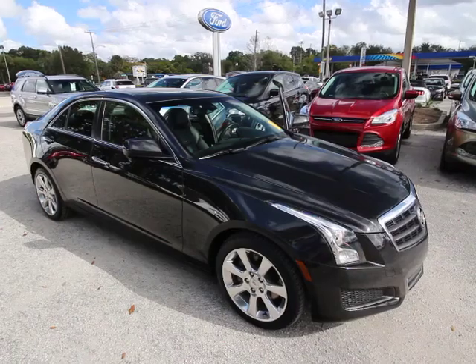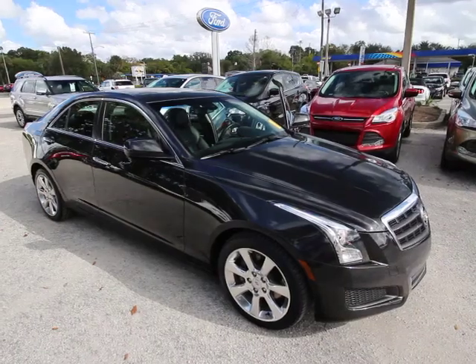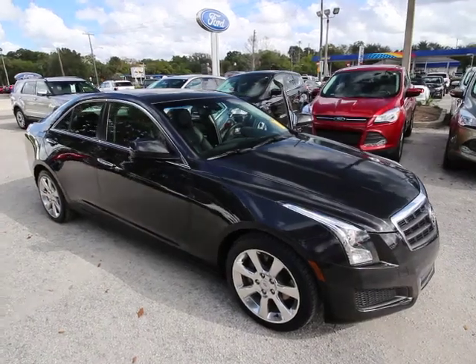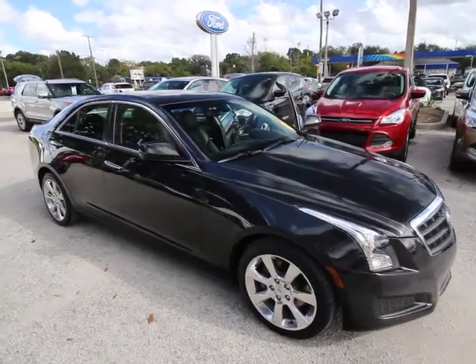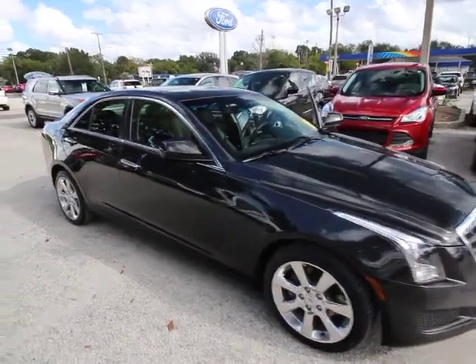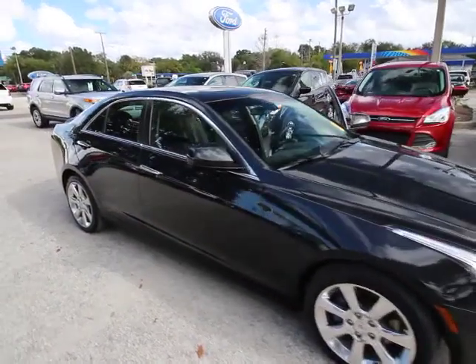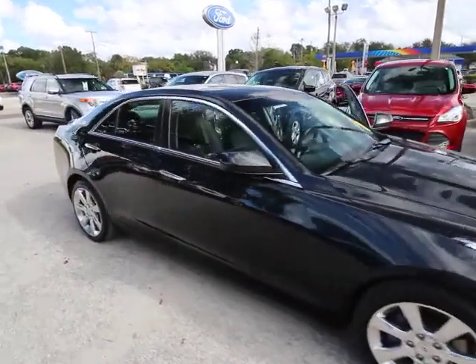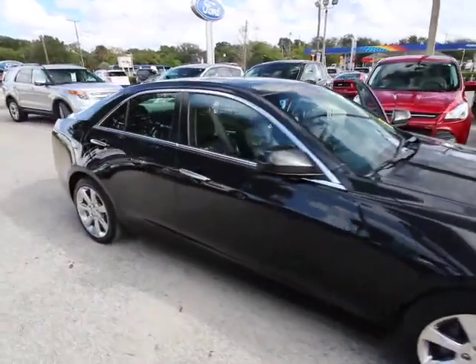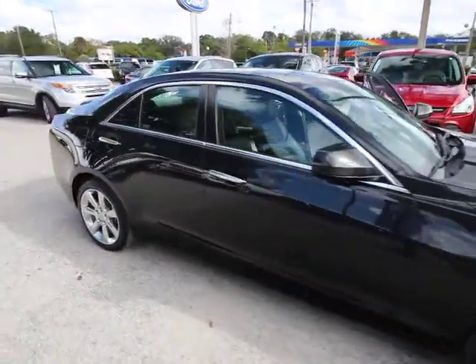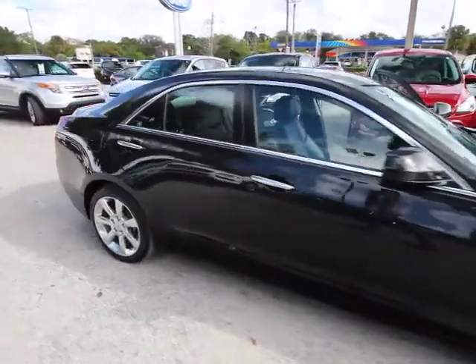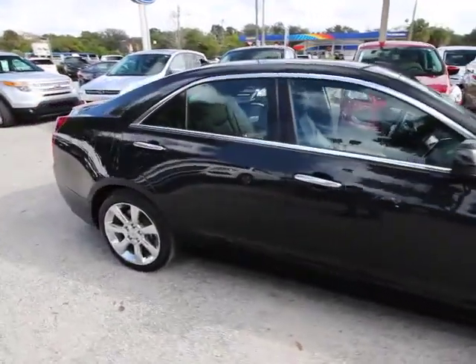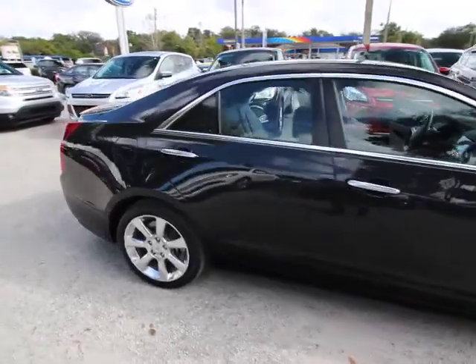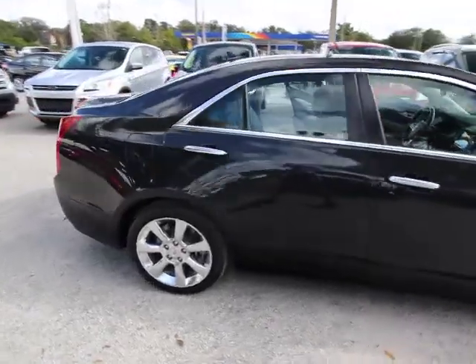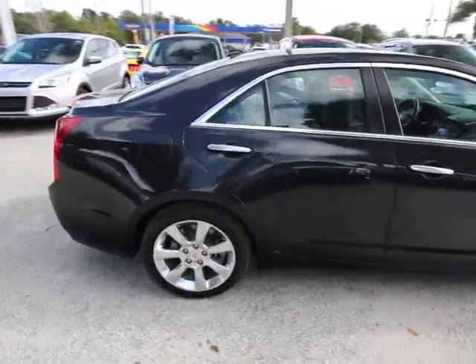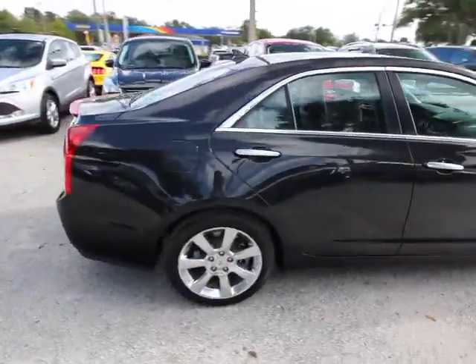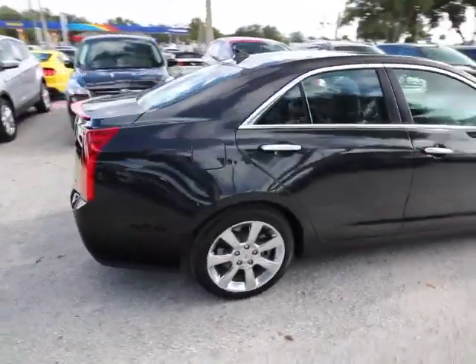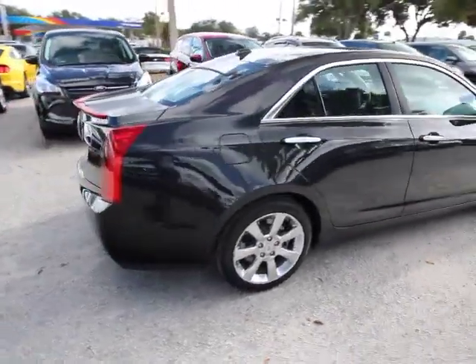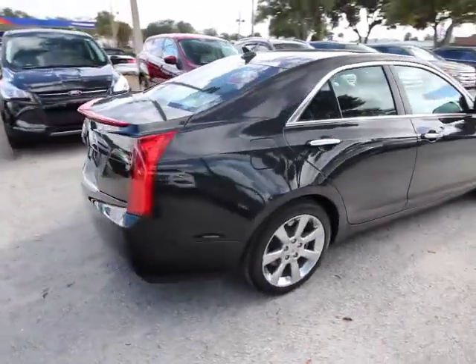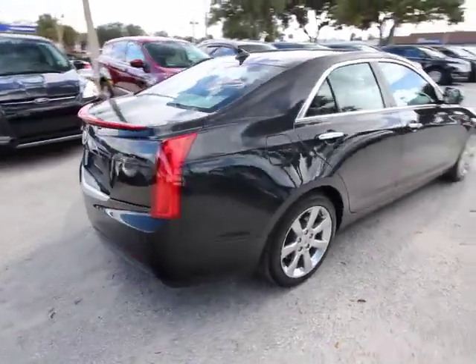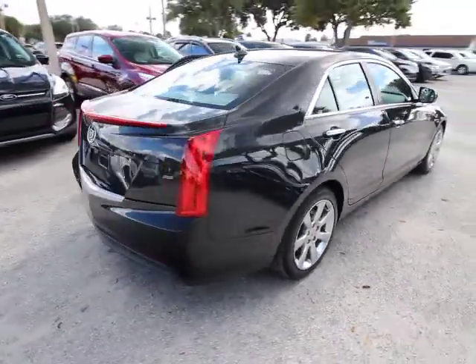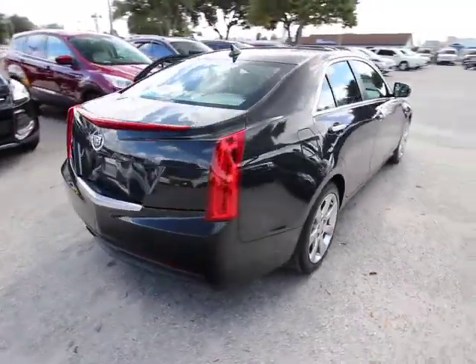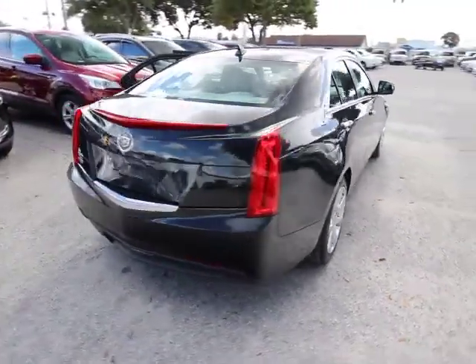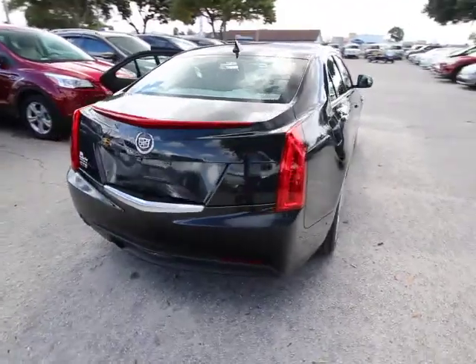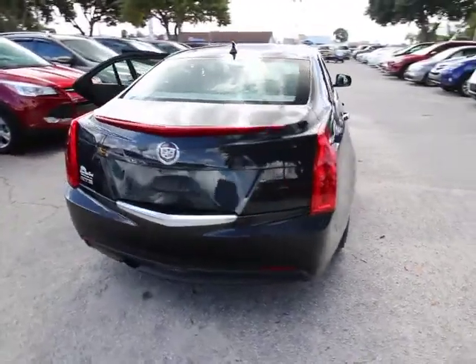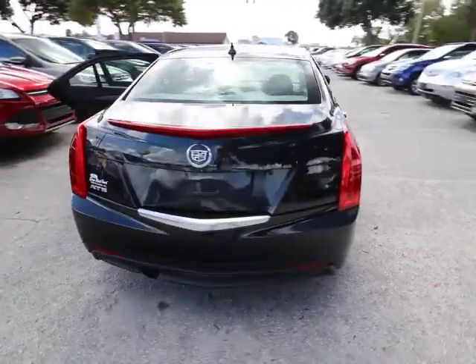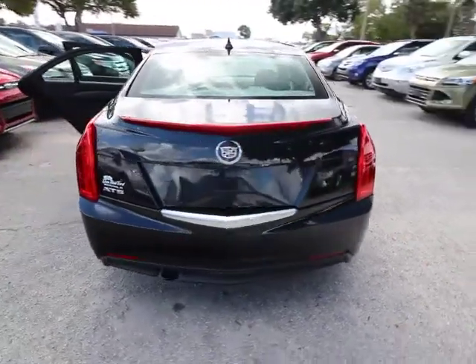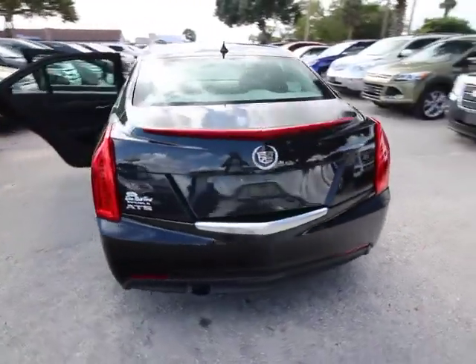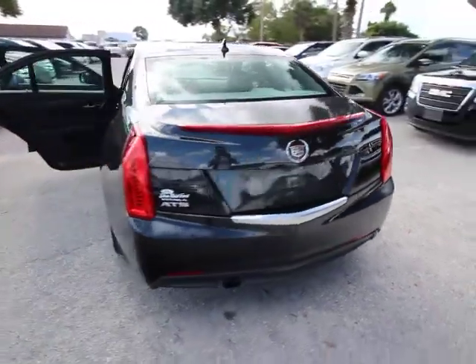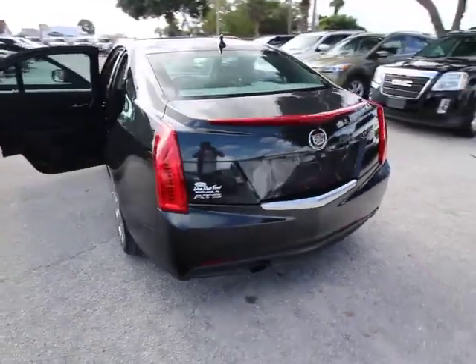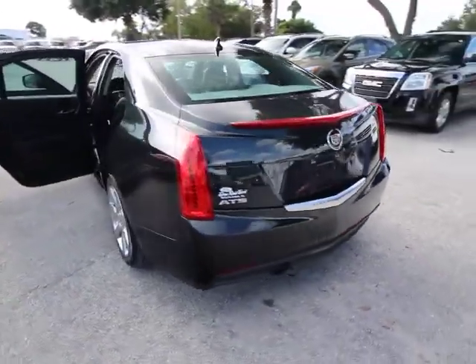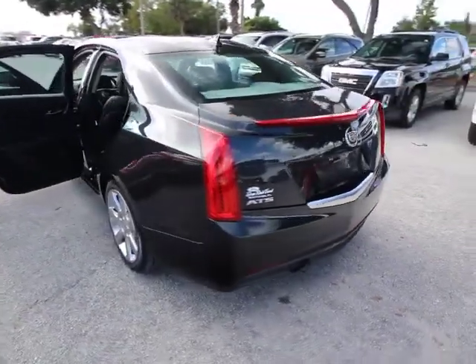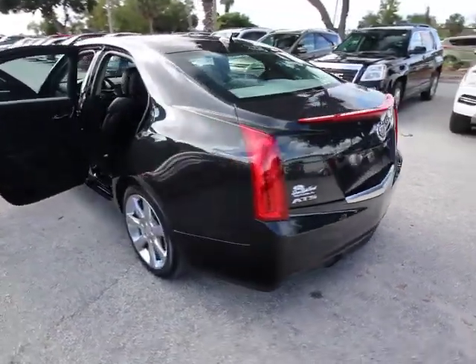The 2013 Cadillac ATS debuted in 2012 as an American-made compact luxury sedan. The ATS gives the driver incredible comfort and control over a nimble, hard-driving compact that directly competes with the 3 Series.